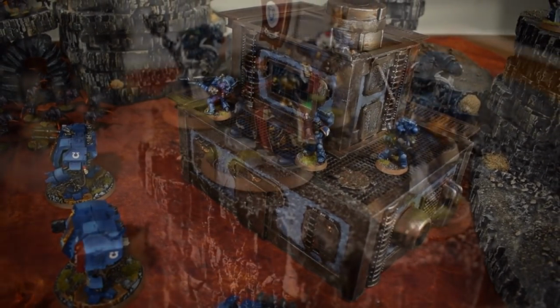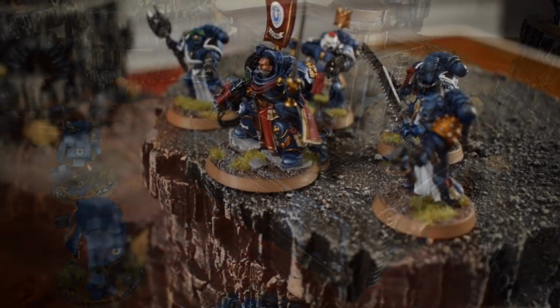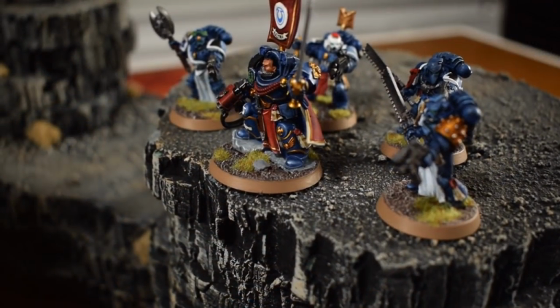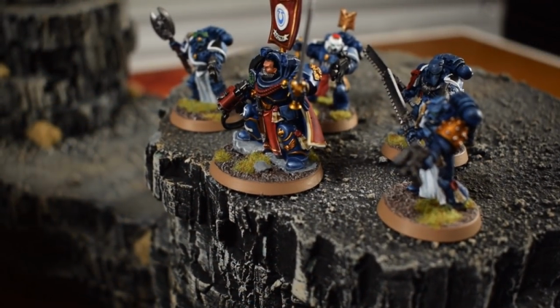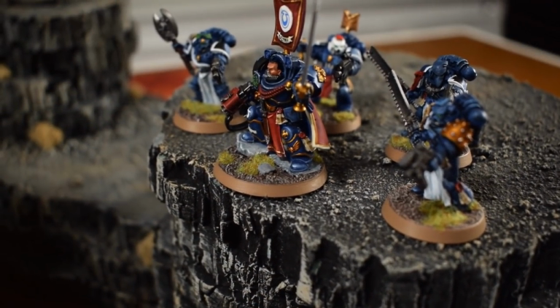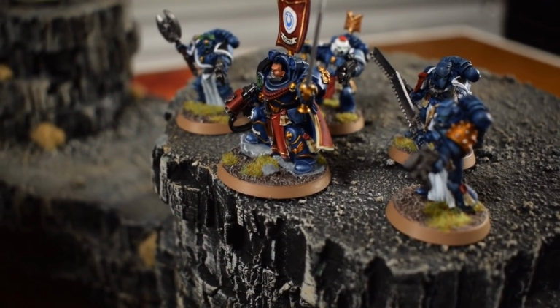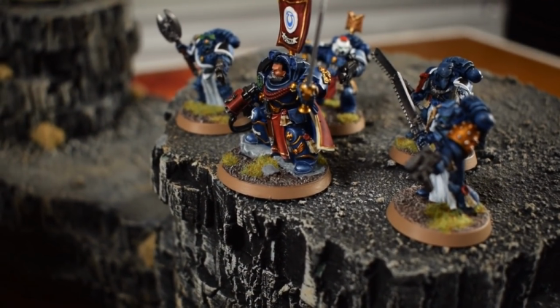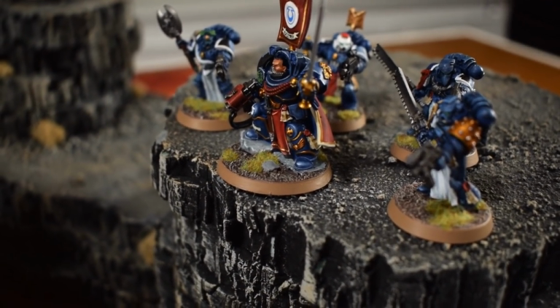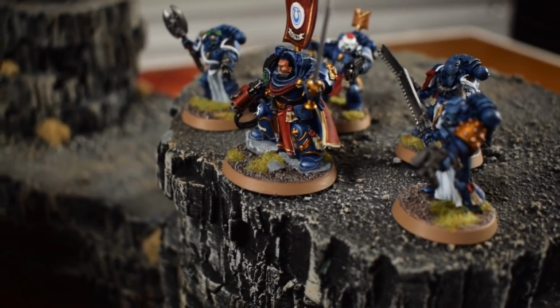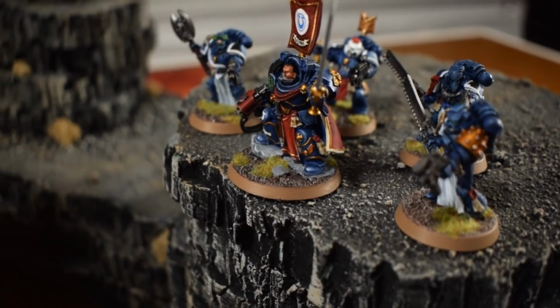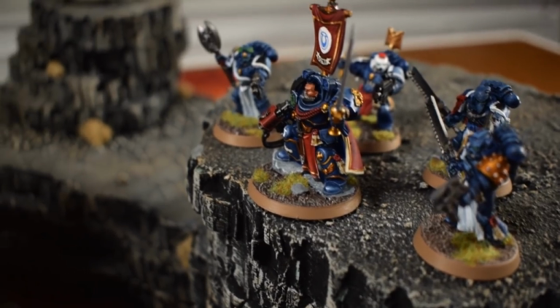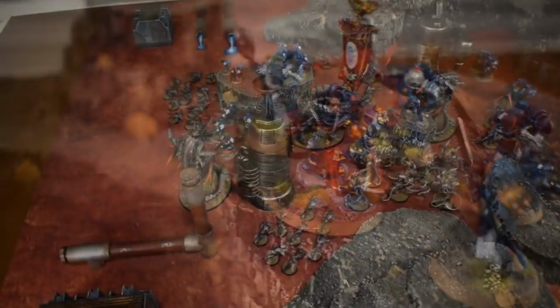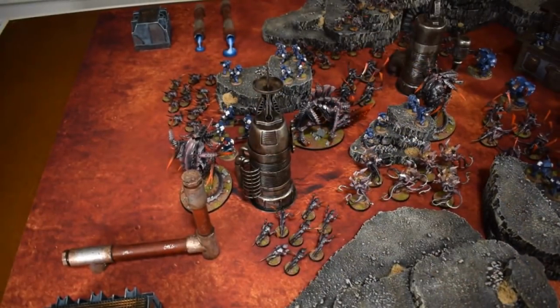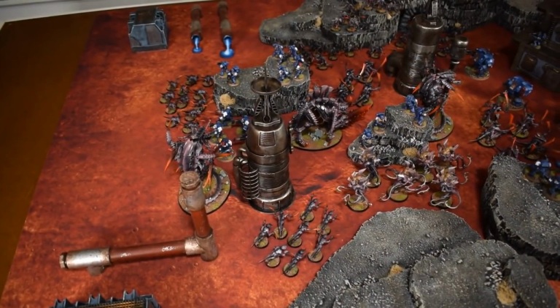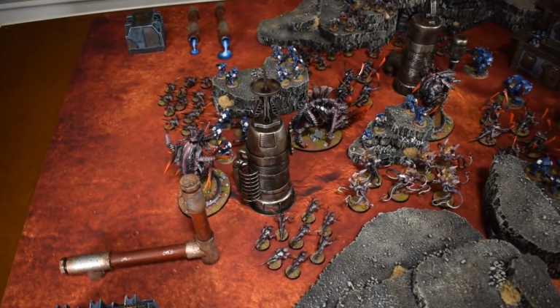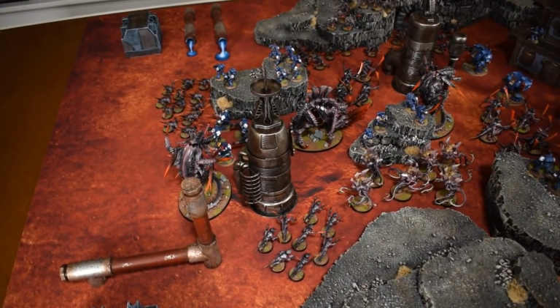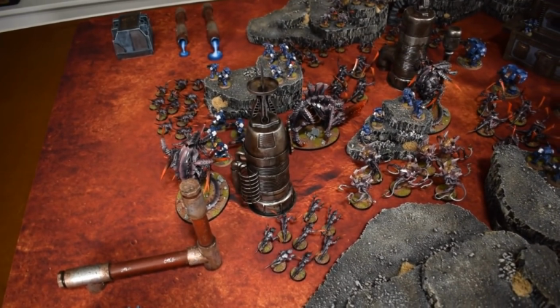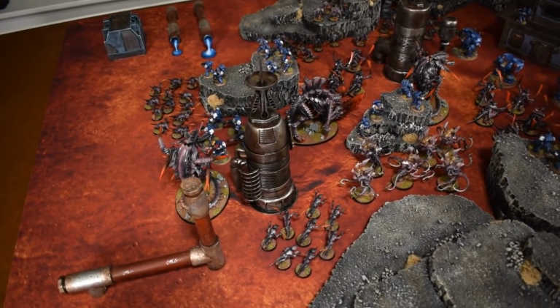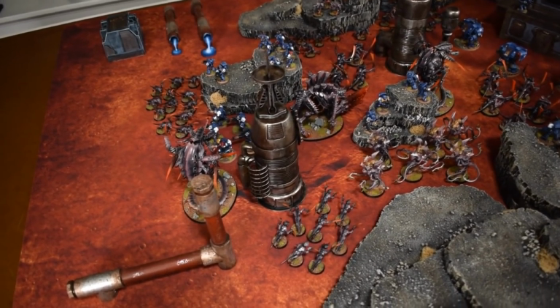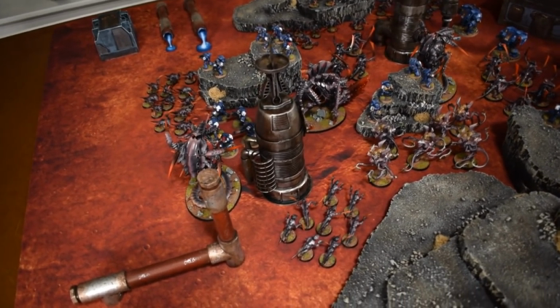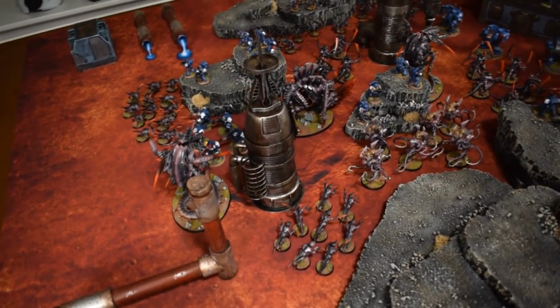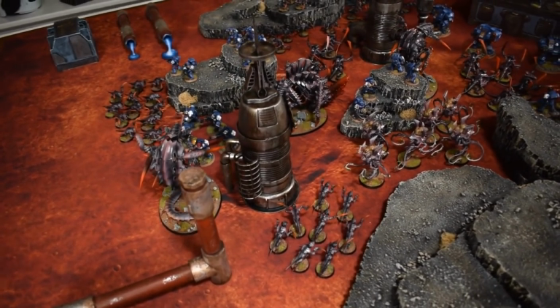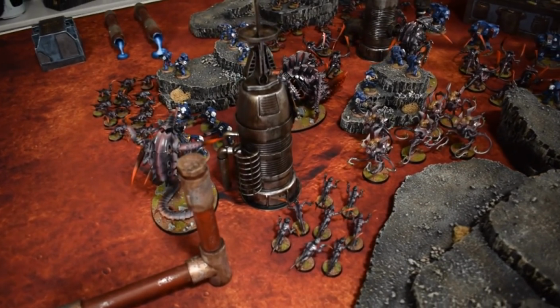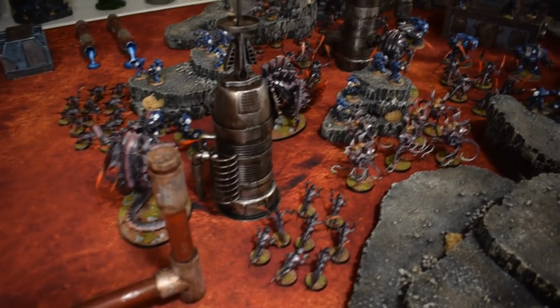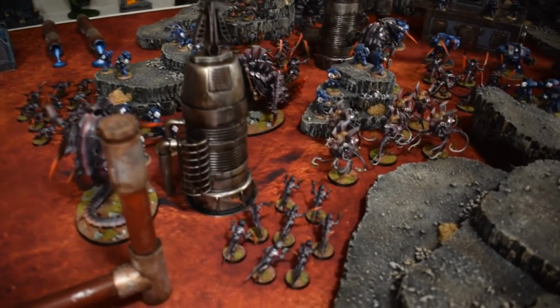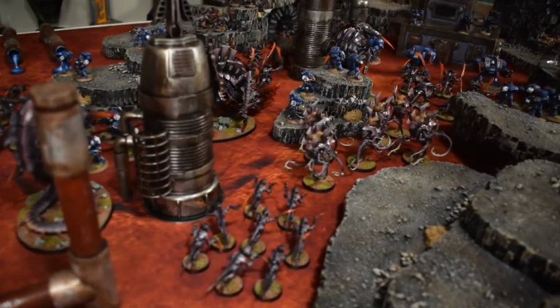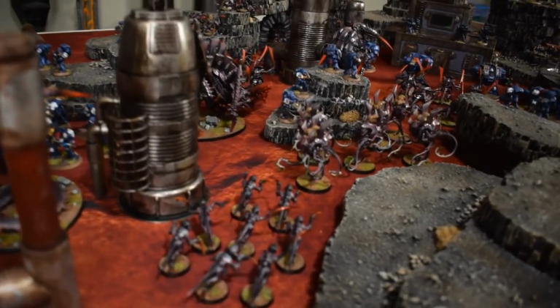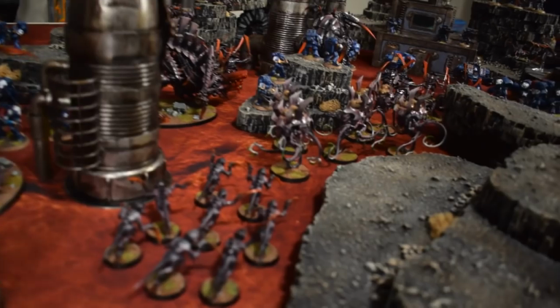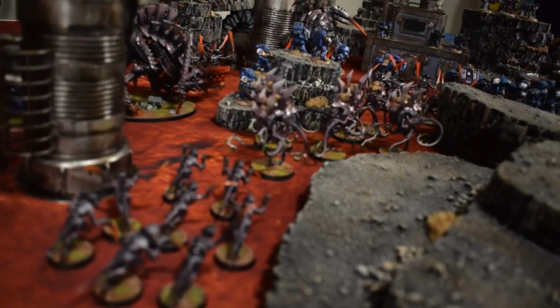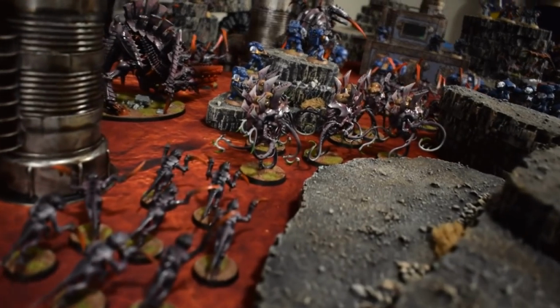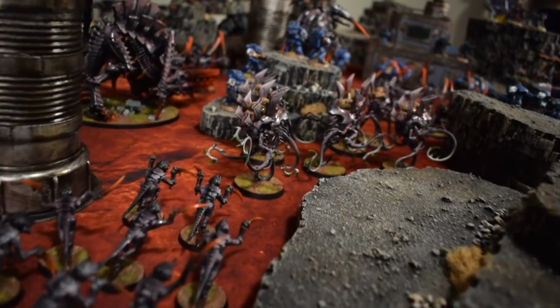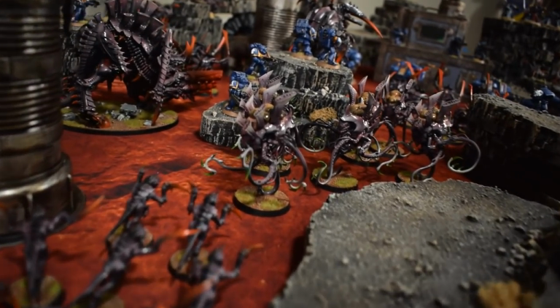Brothers, this day is turning against us! Hail the fleet! Do not lose that station!